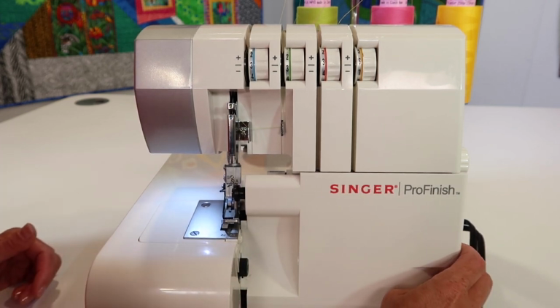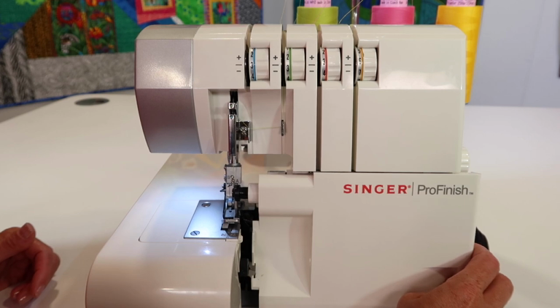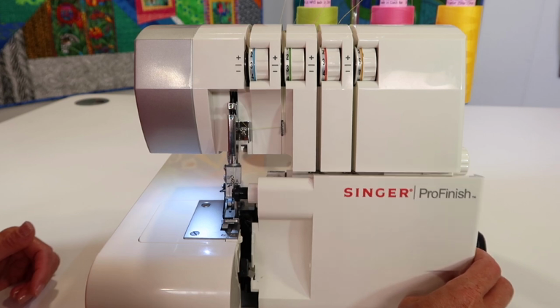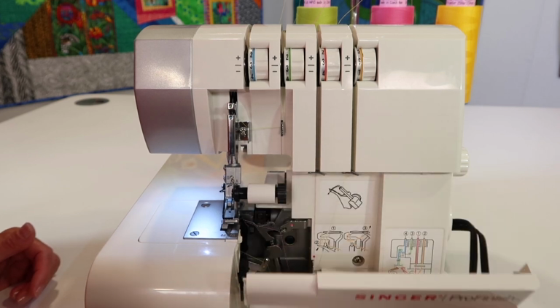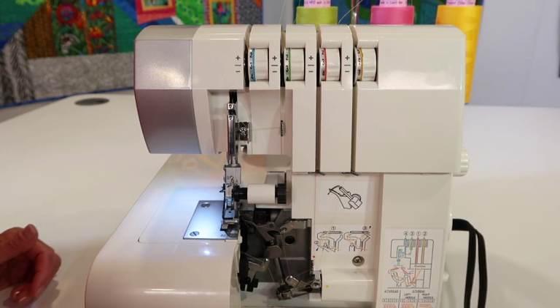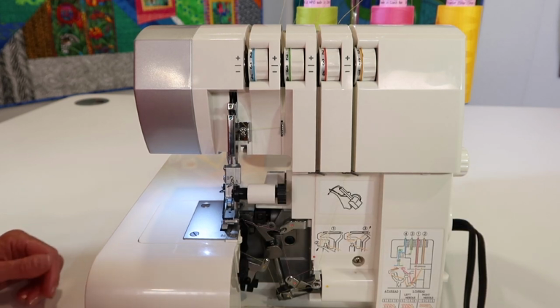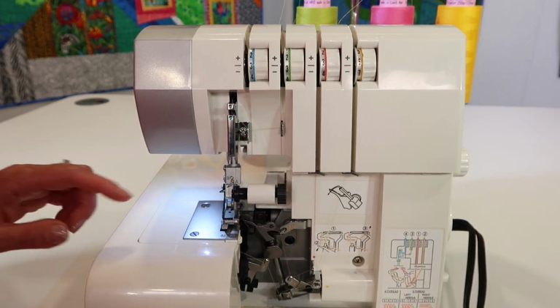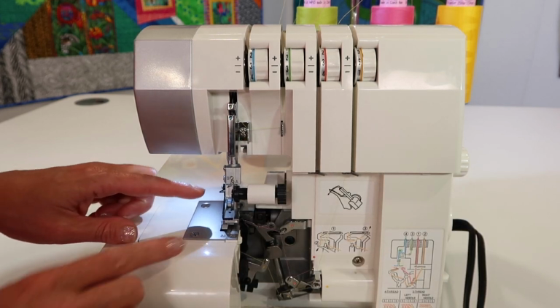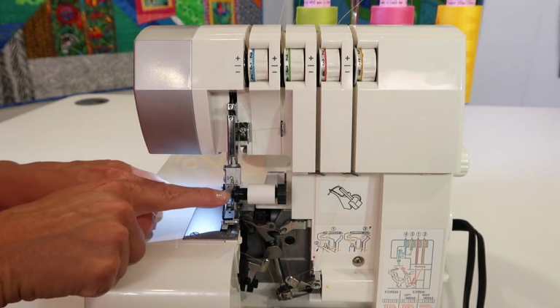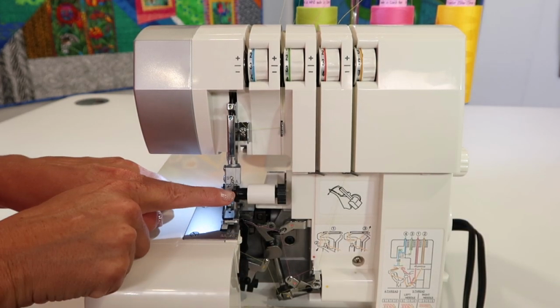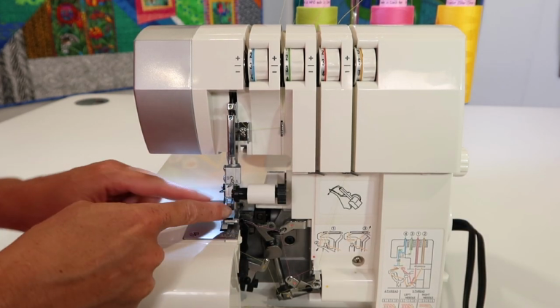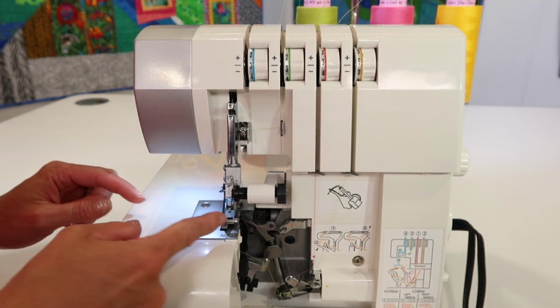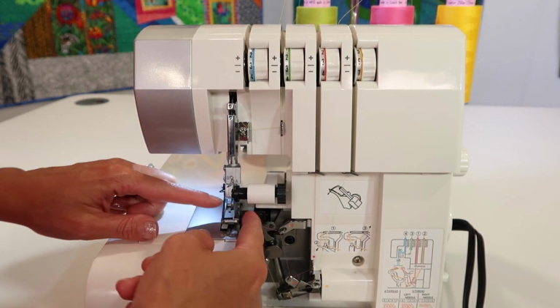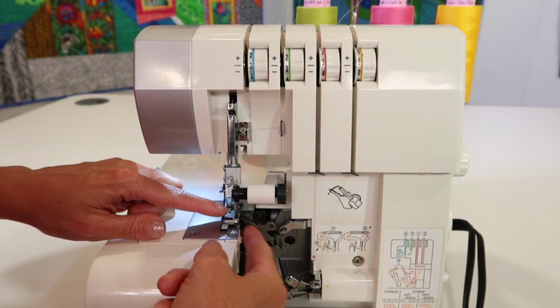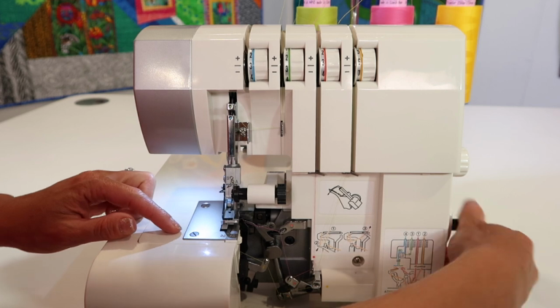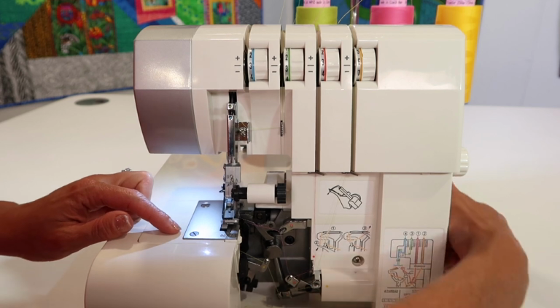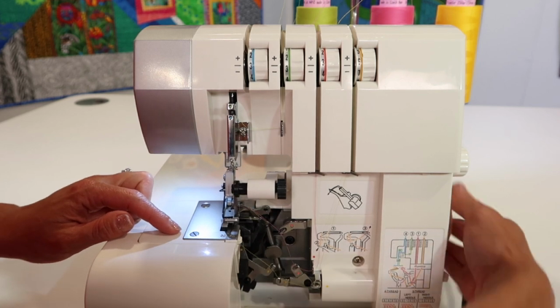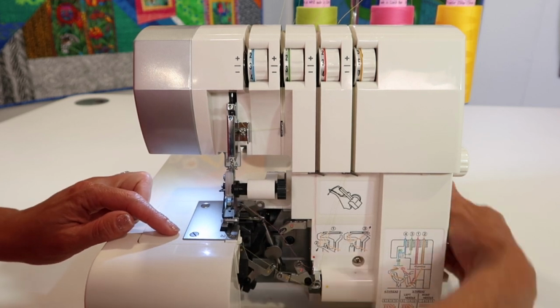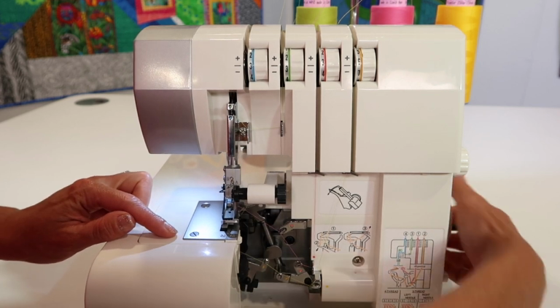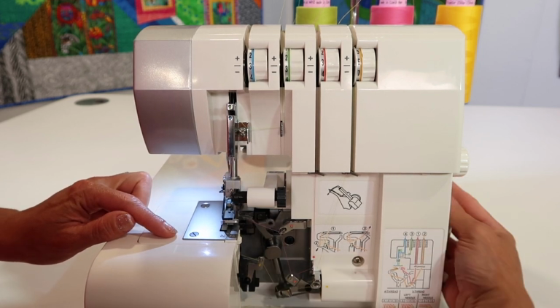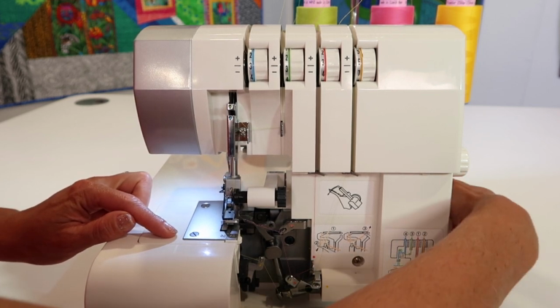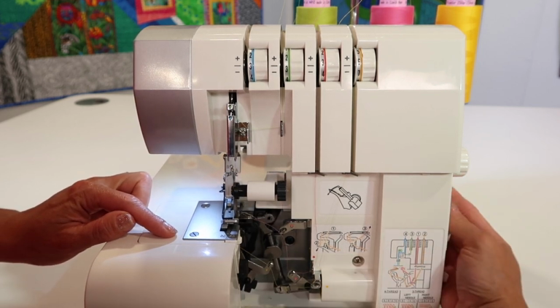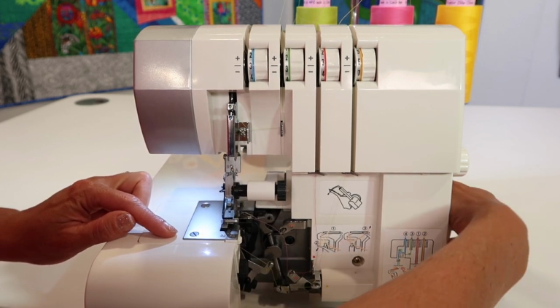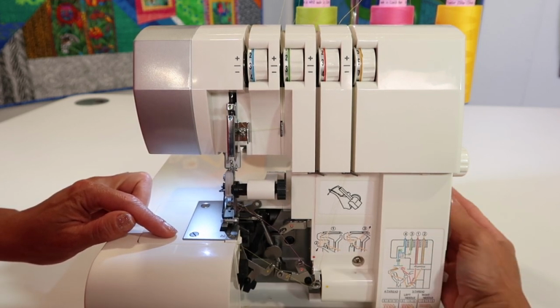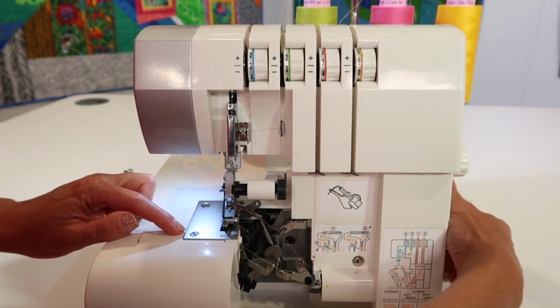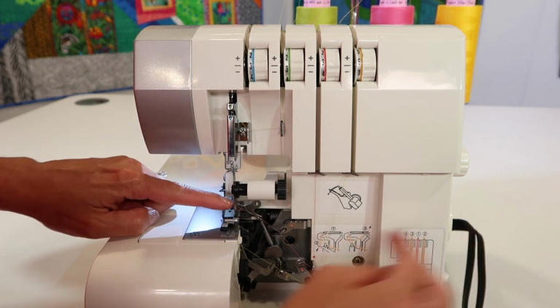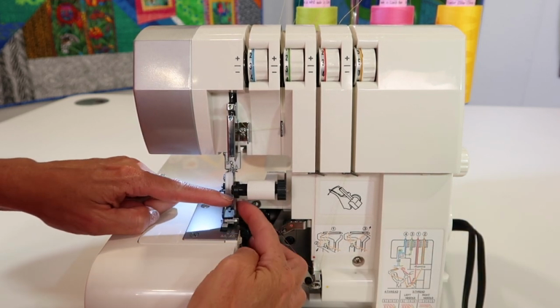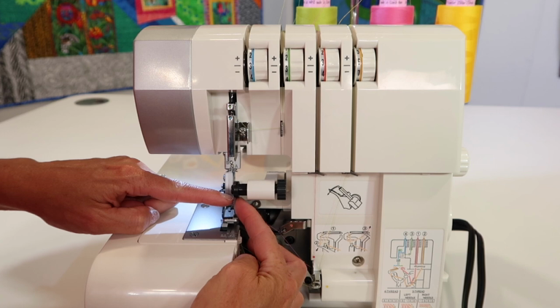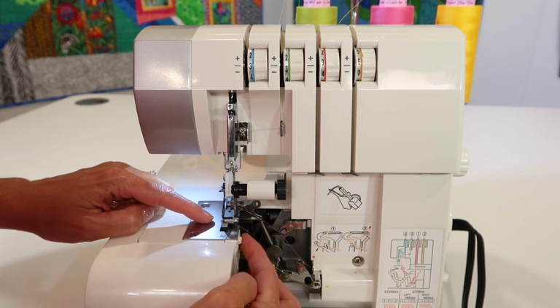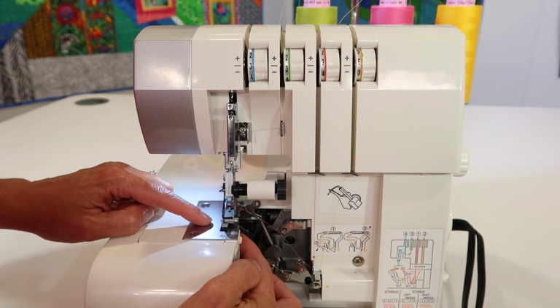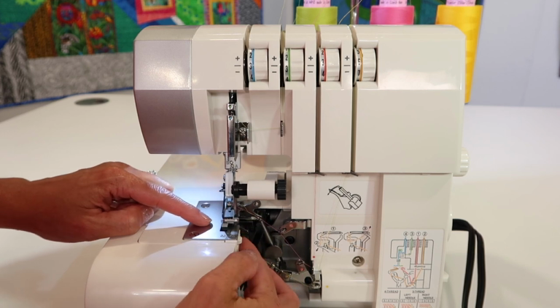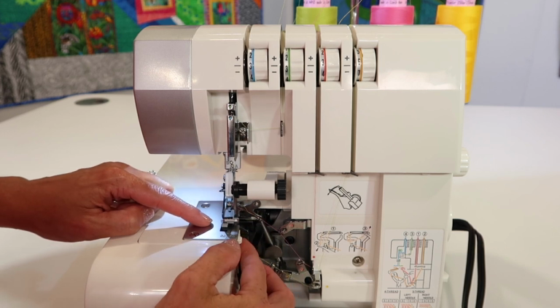Slide this open, pull down towards you, and the knife here — you'll notice it will go up and down as you turn the hand wheel and create a stitch. There's a blade at the top and a blade at the bottom.